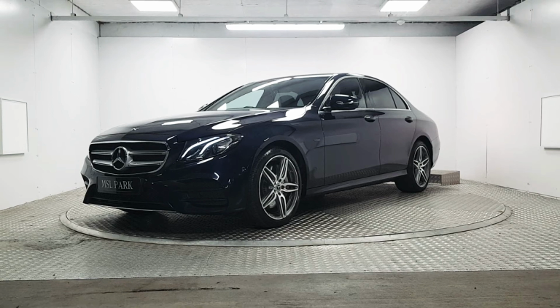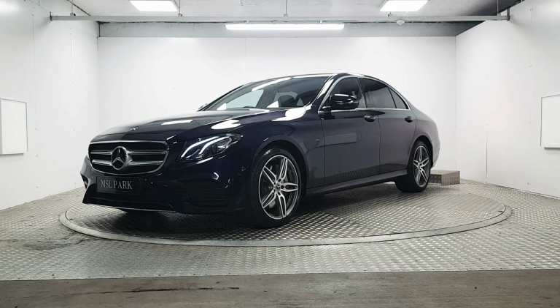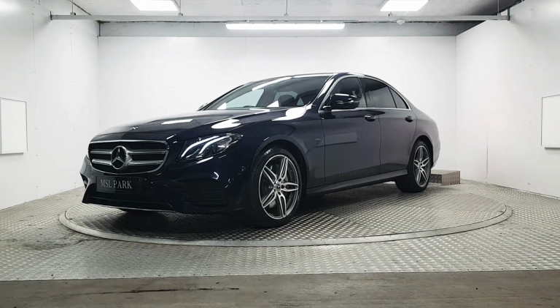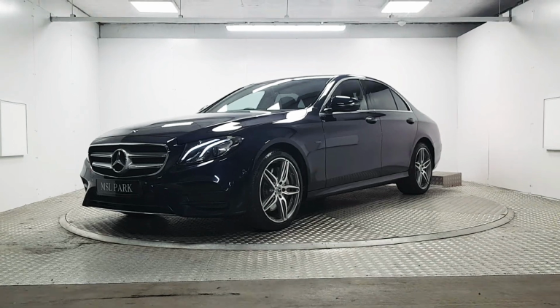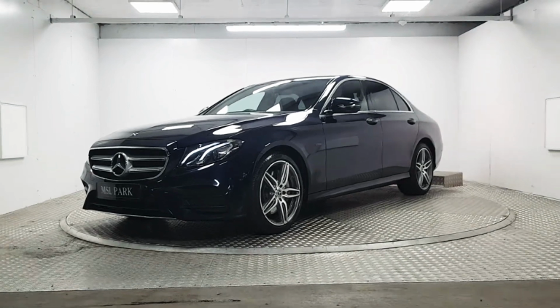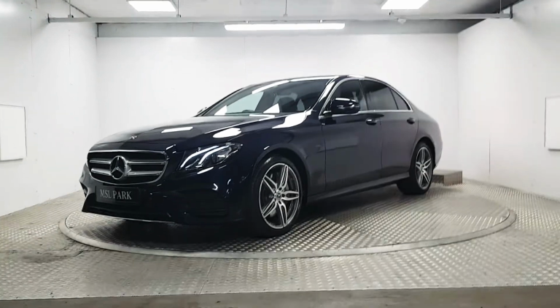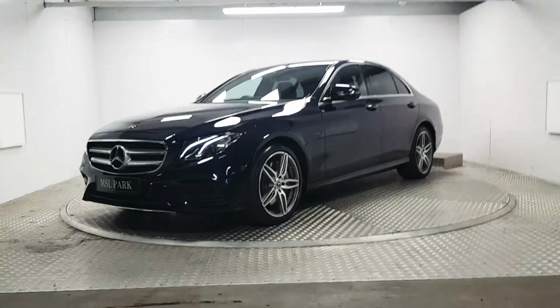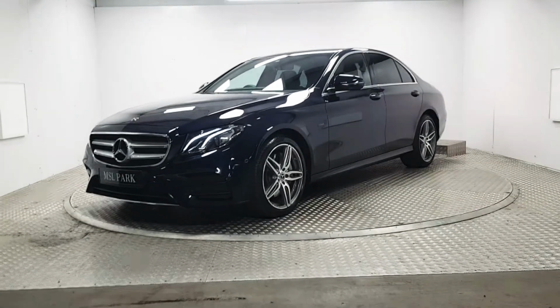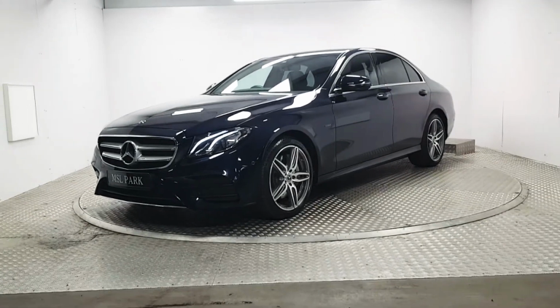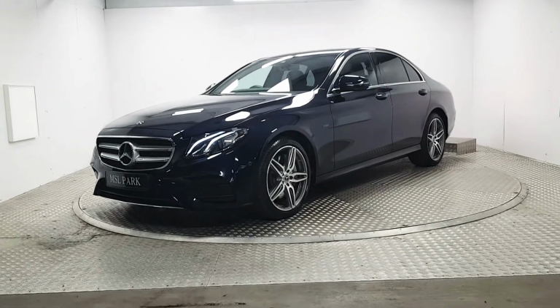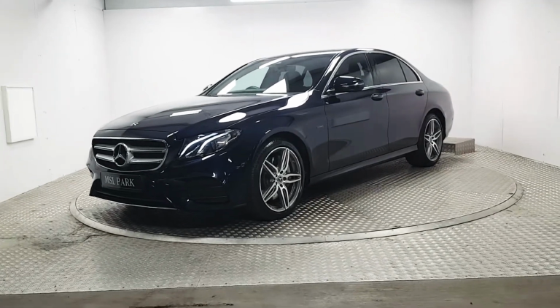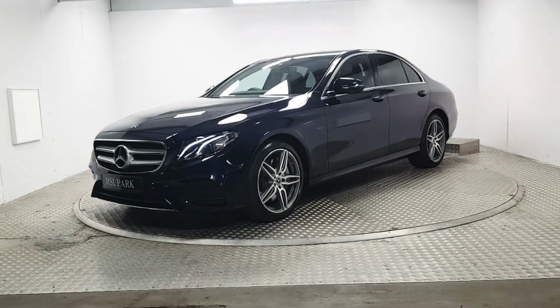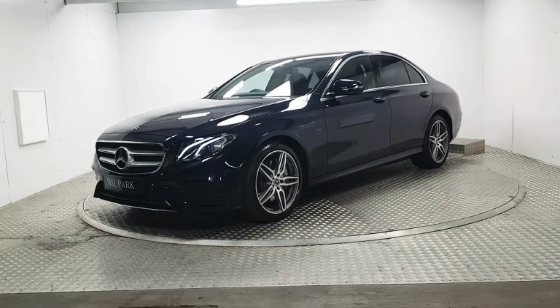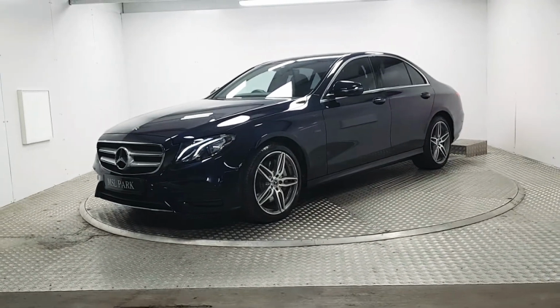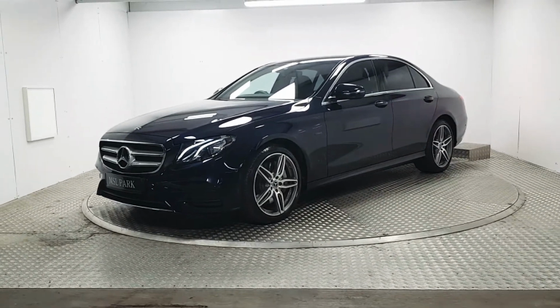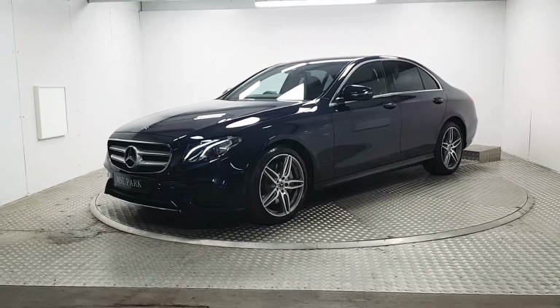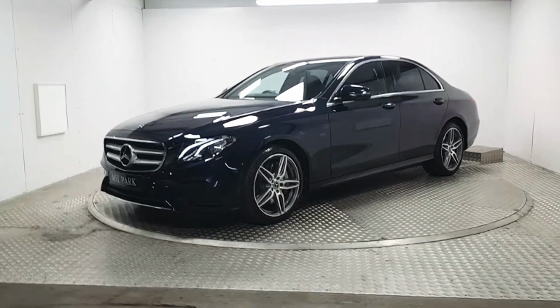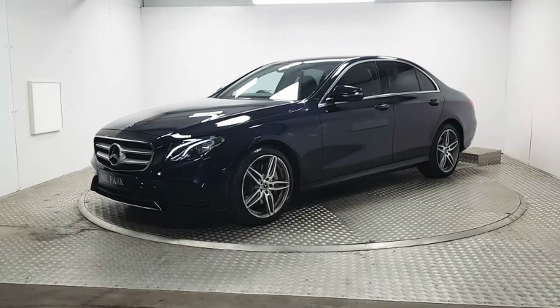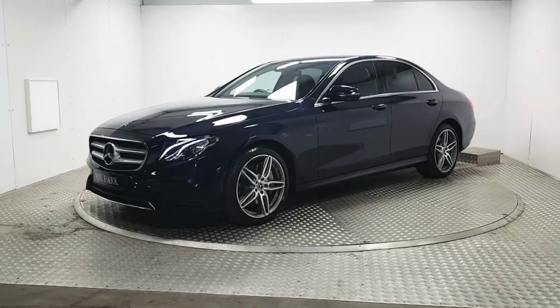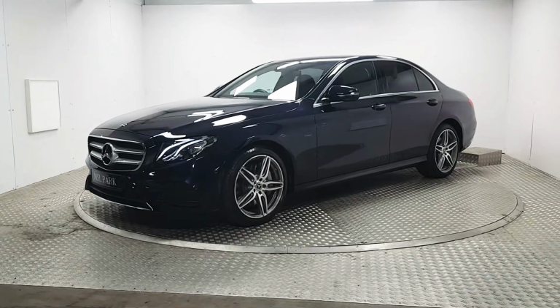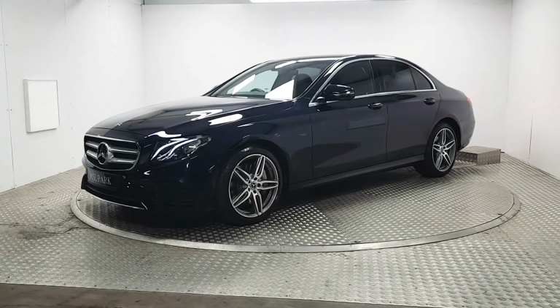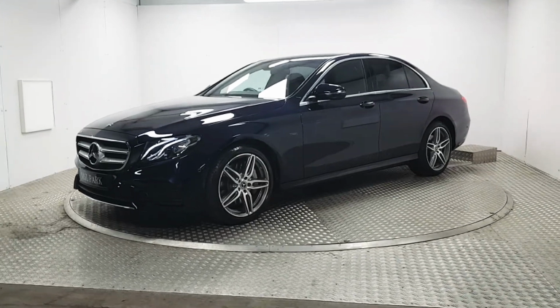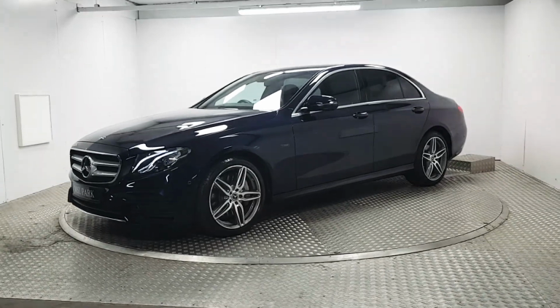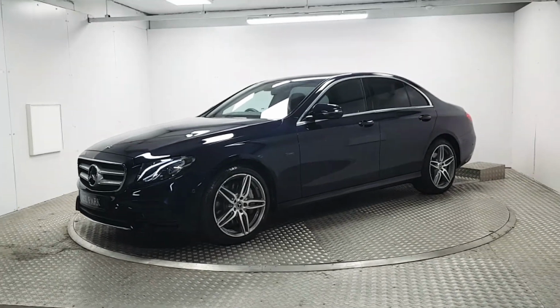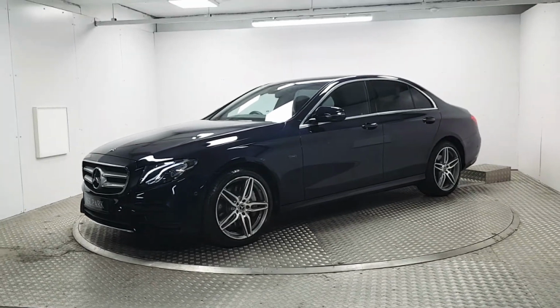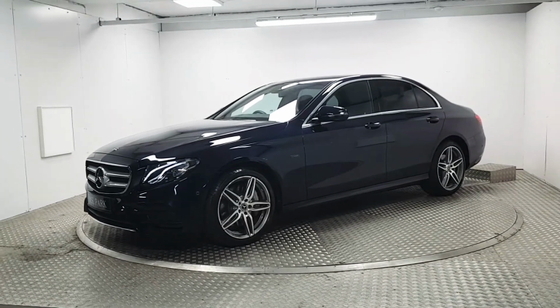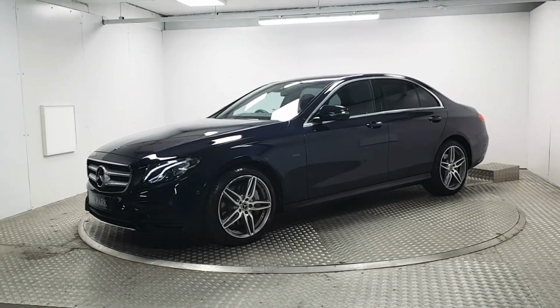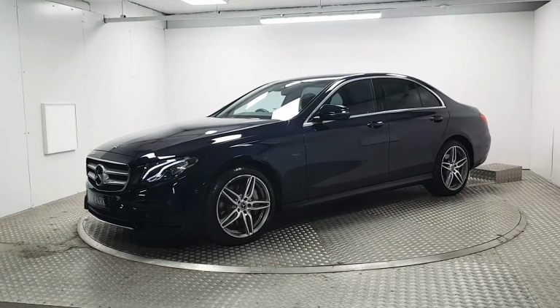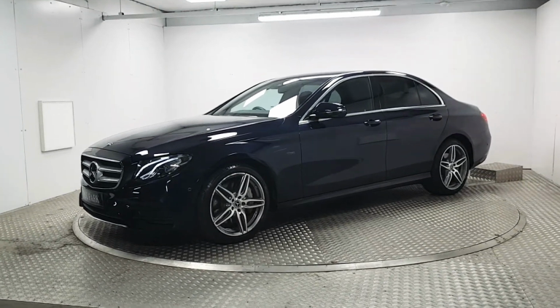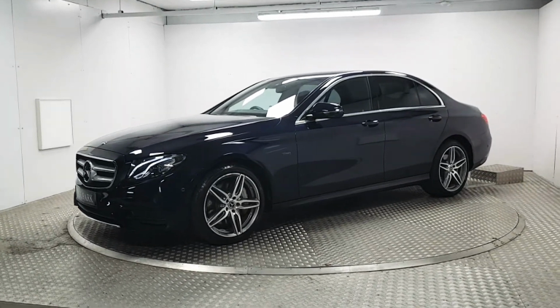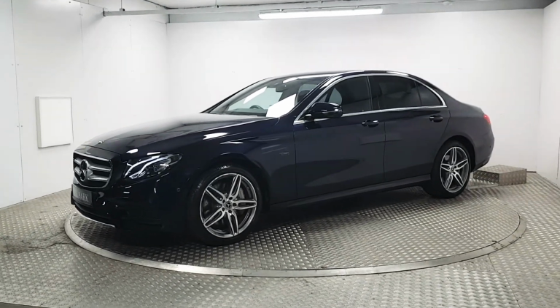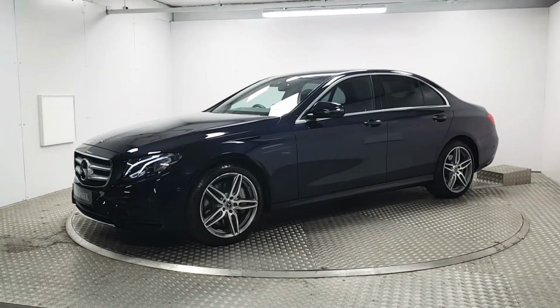Welcome to MSL Park Motors. This is a very rare E350E and it has the AMG pack on it as well.